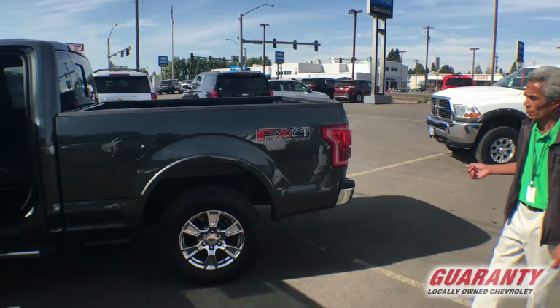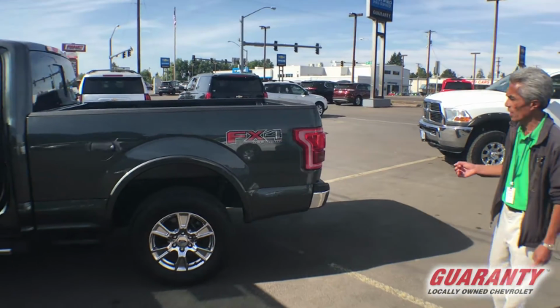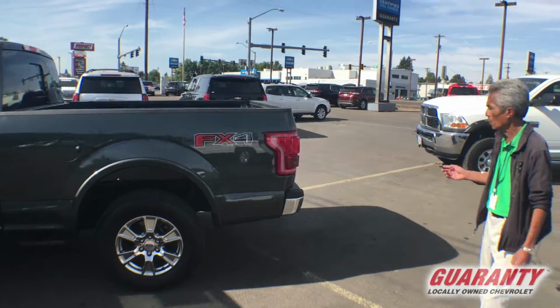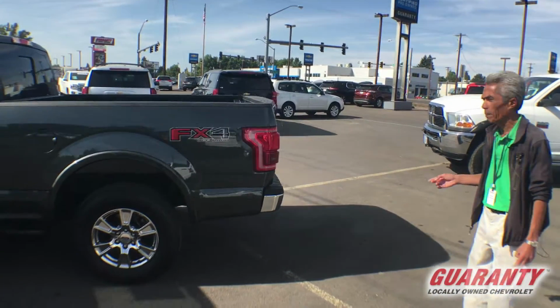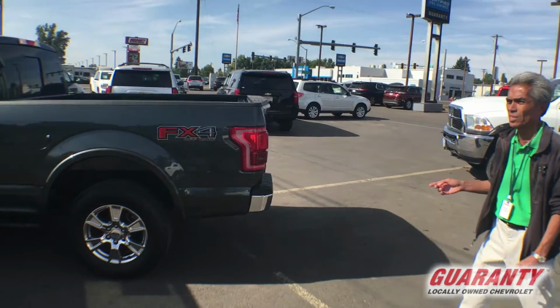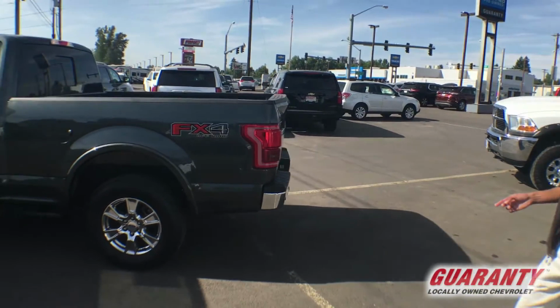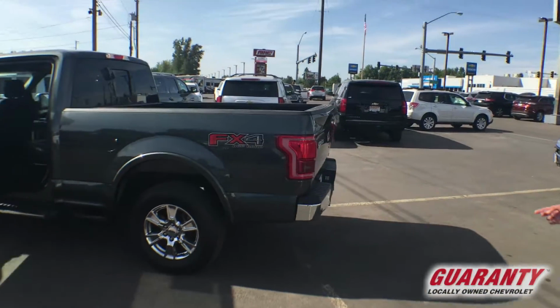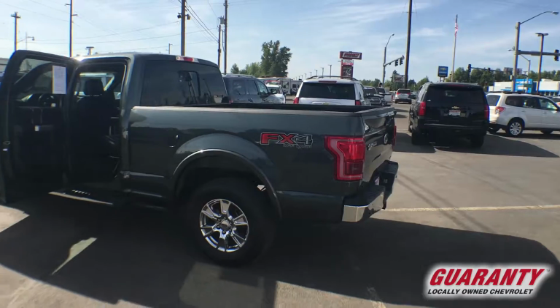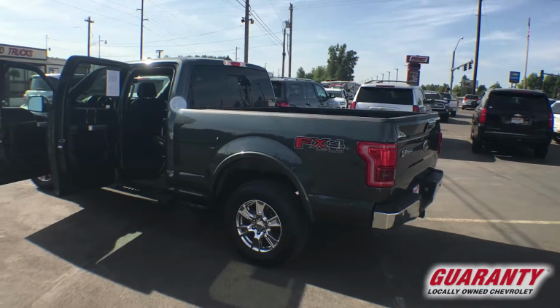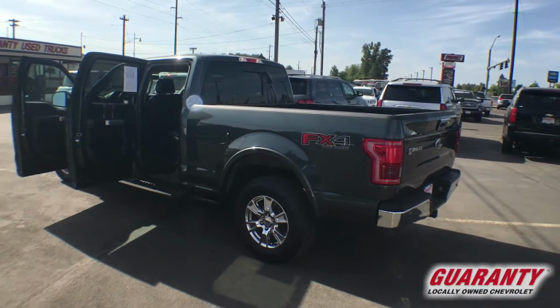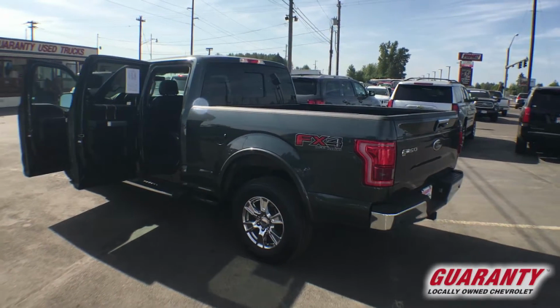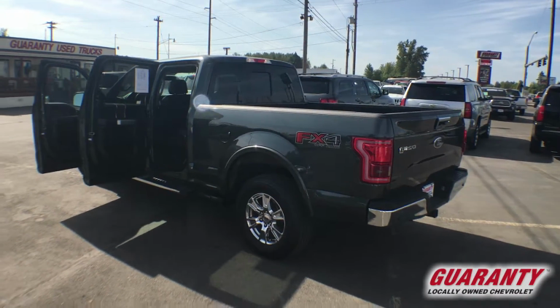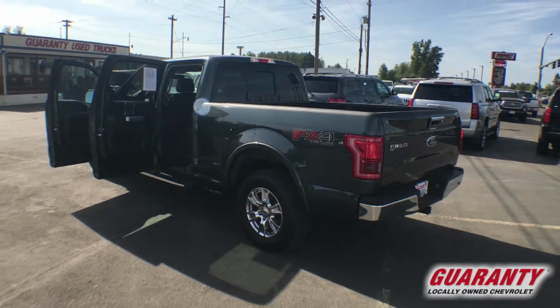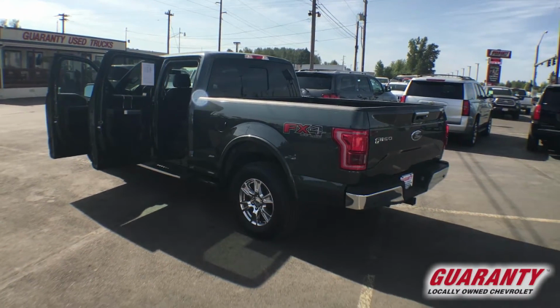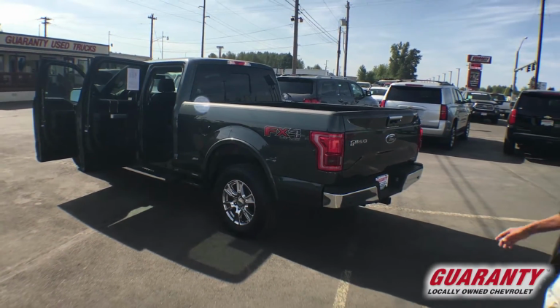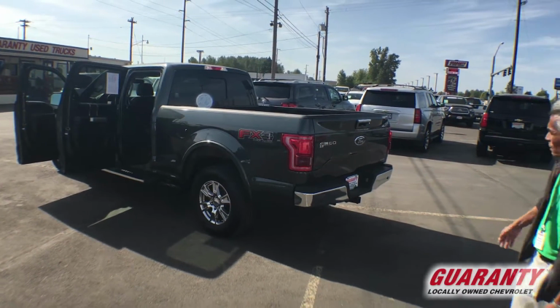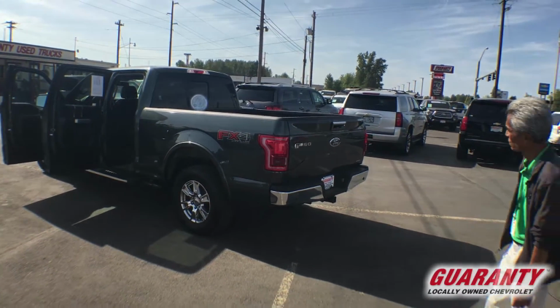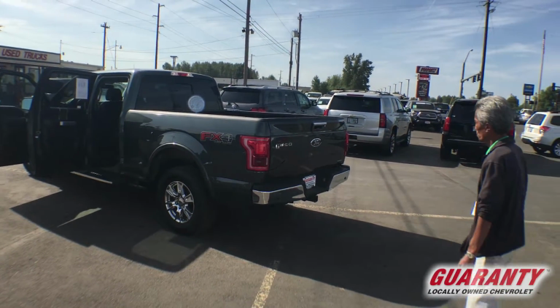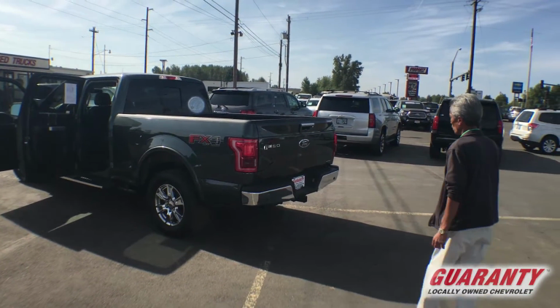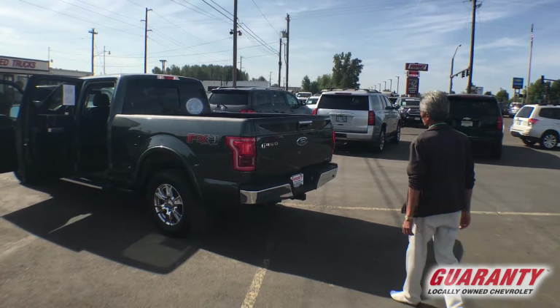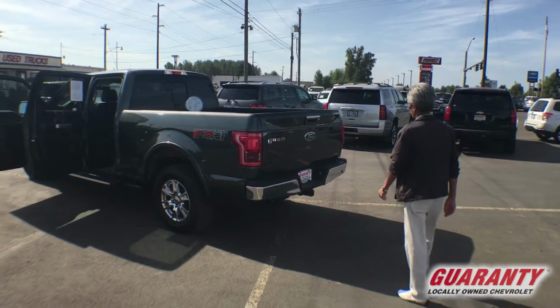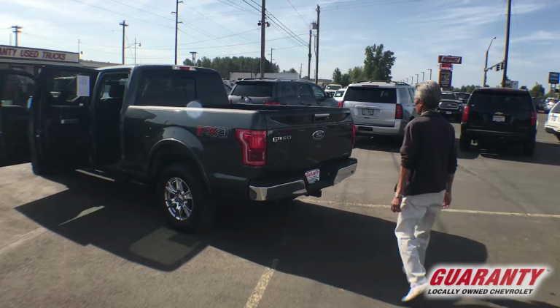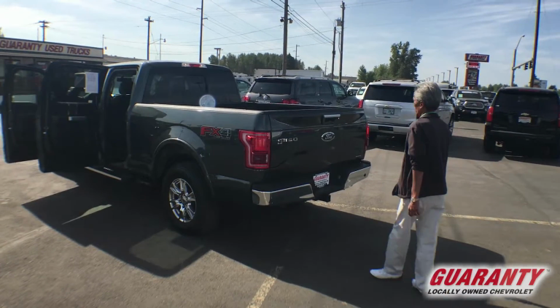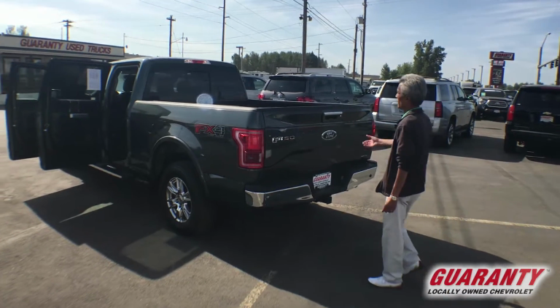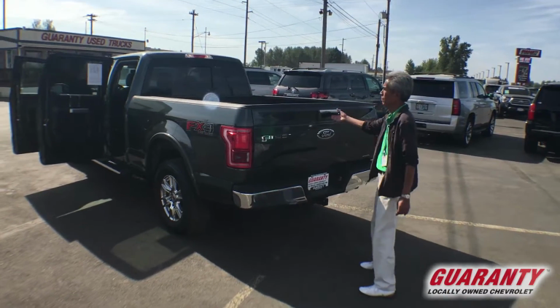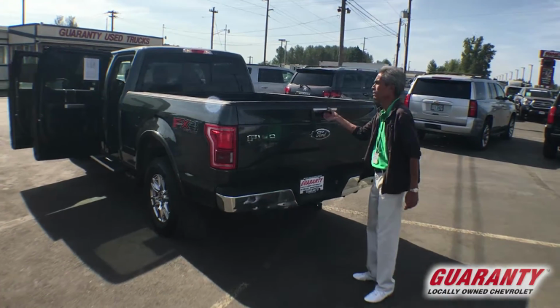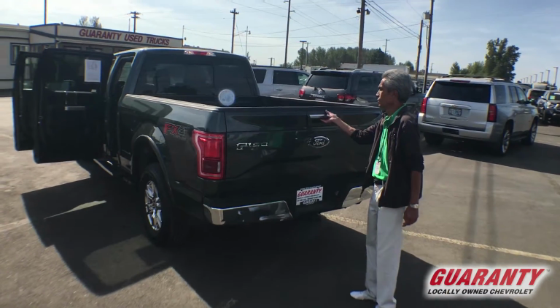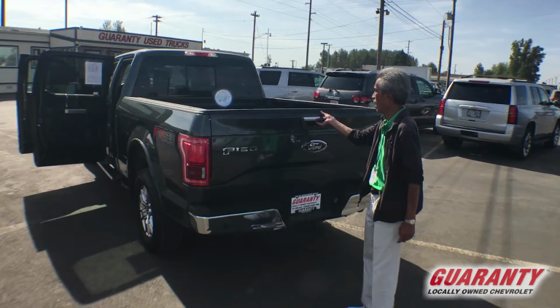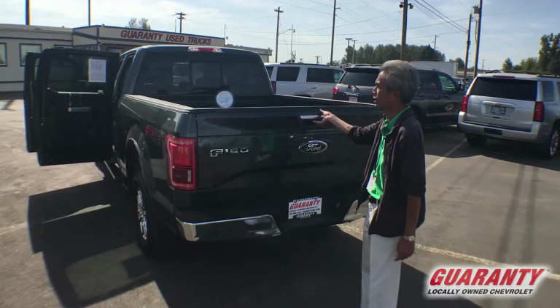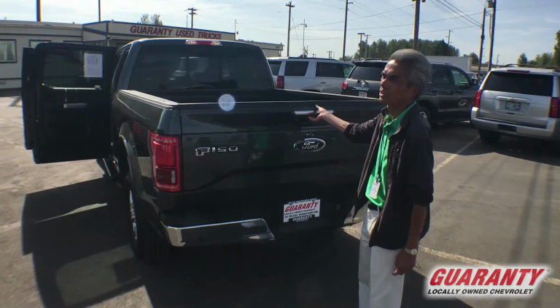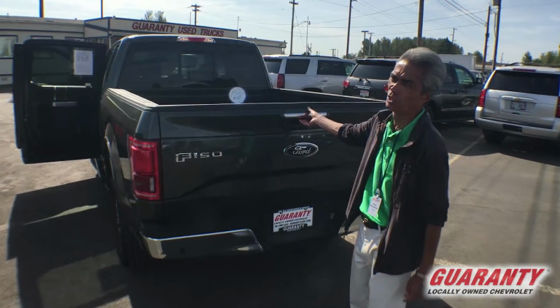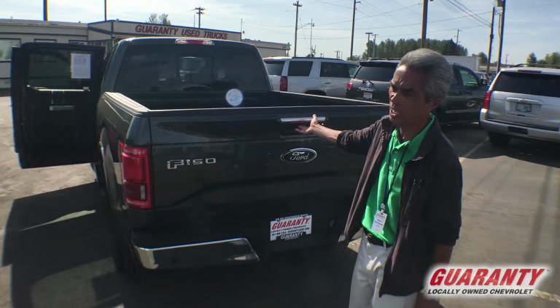This has a towing capacity of over 10,000 pounds conventional towing, backup sensors, remote tailgate, and a lighted bed — just a lot of nice features for you to look at.